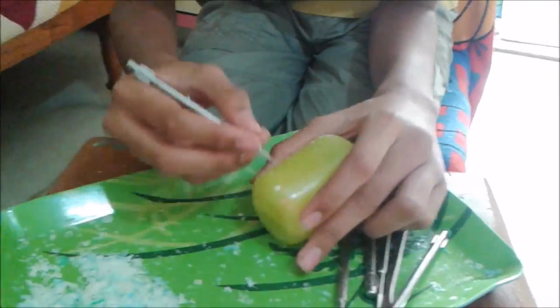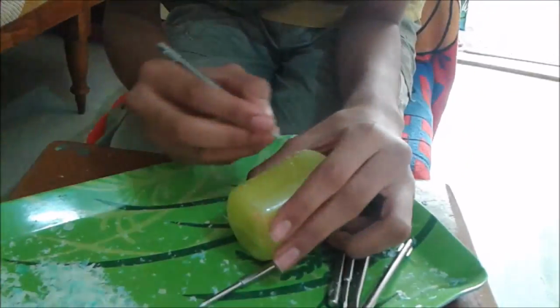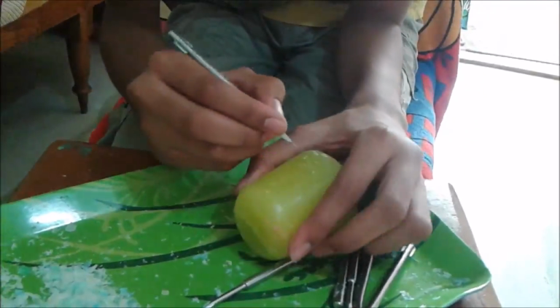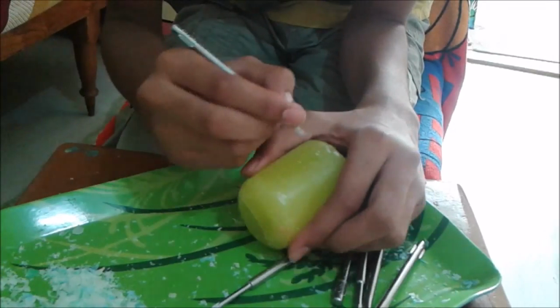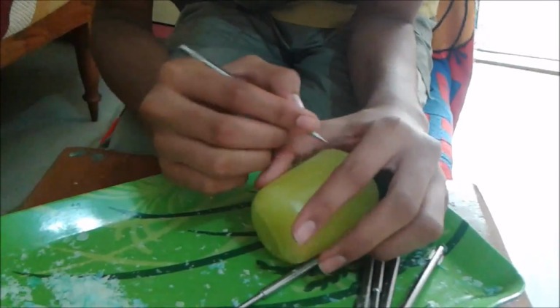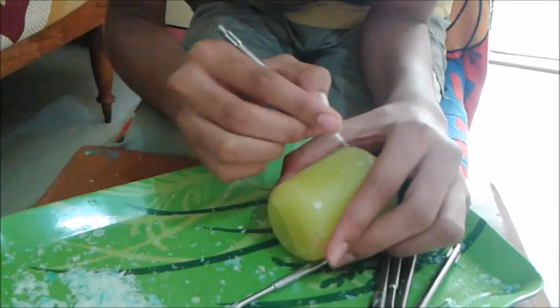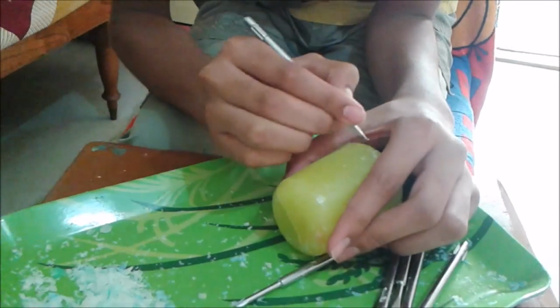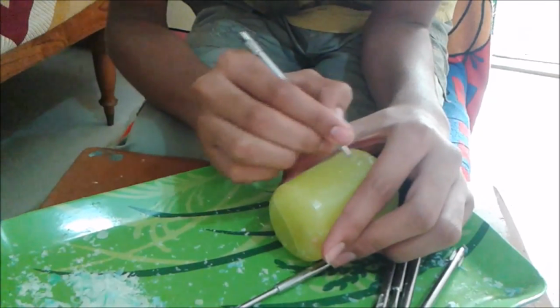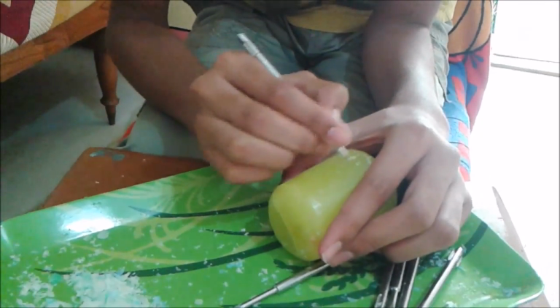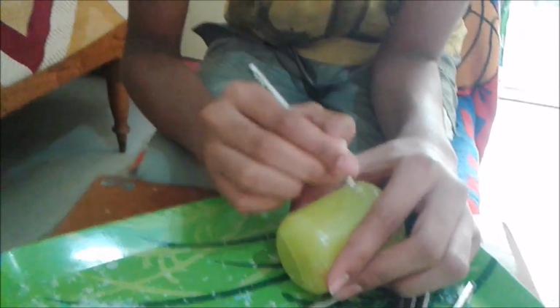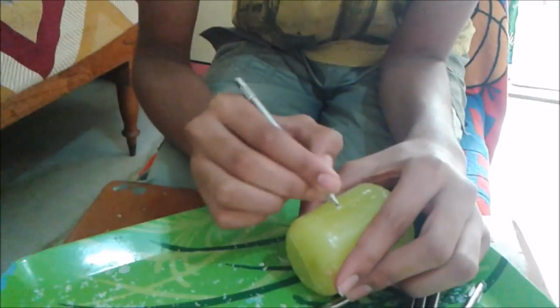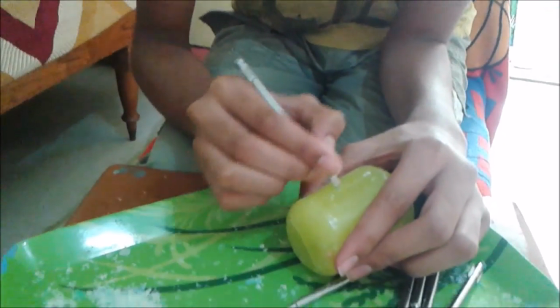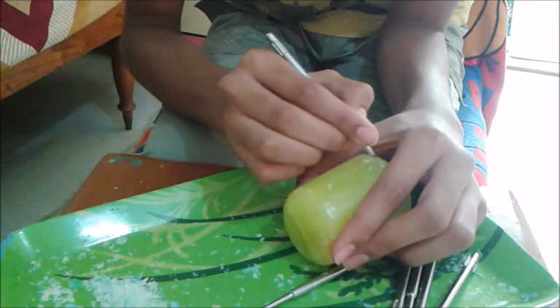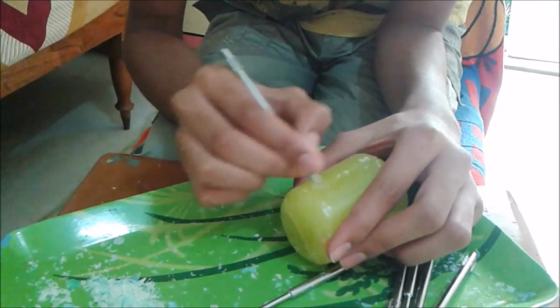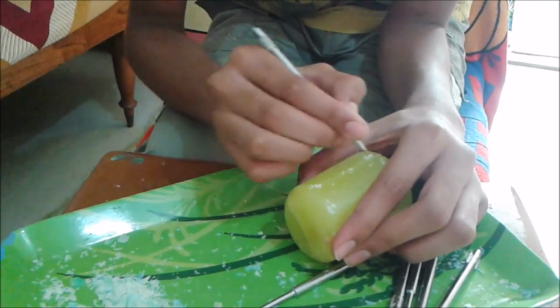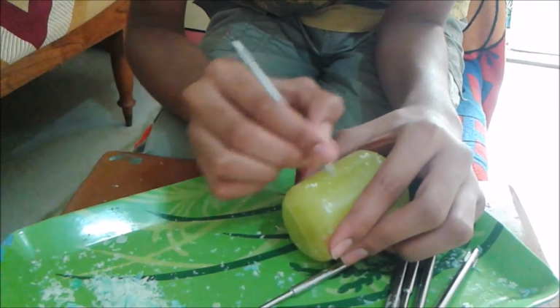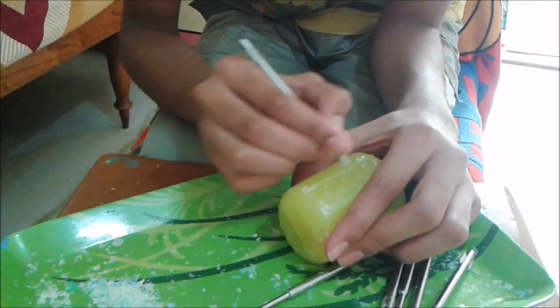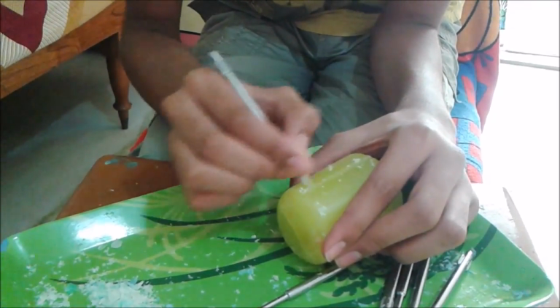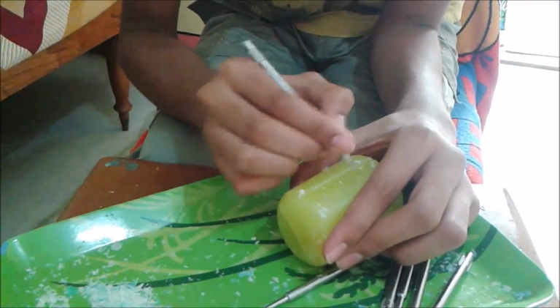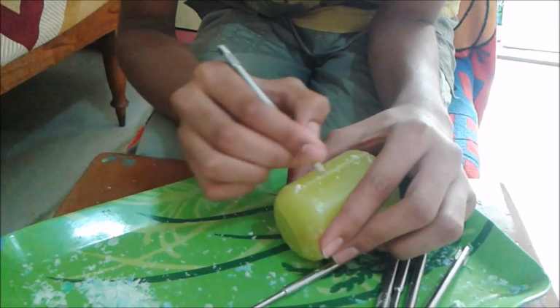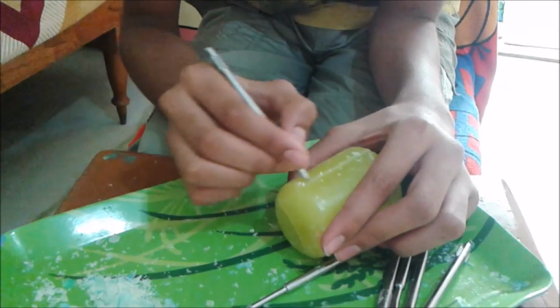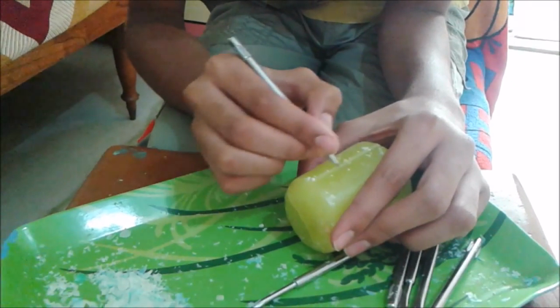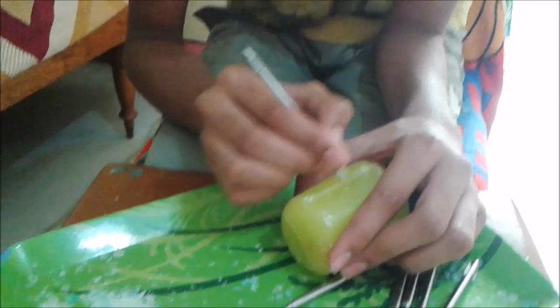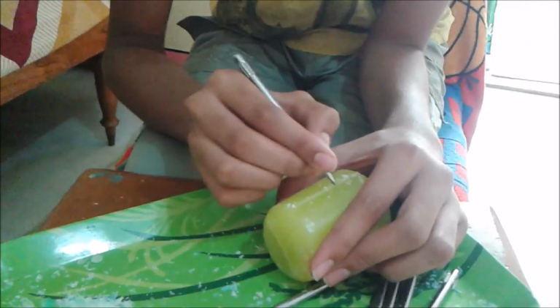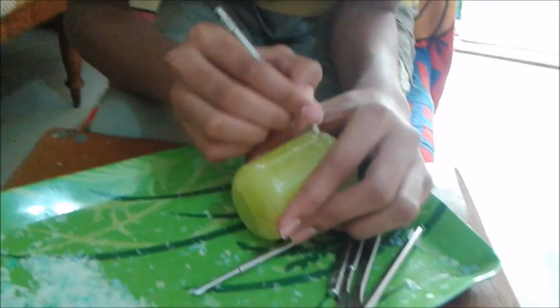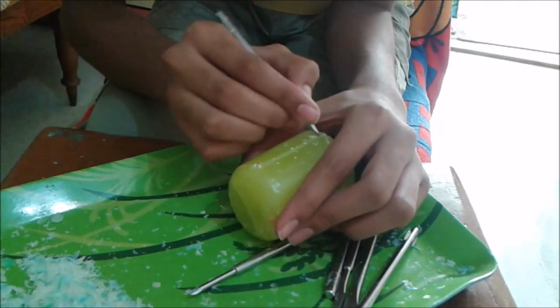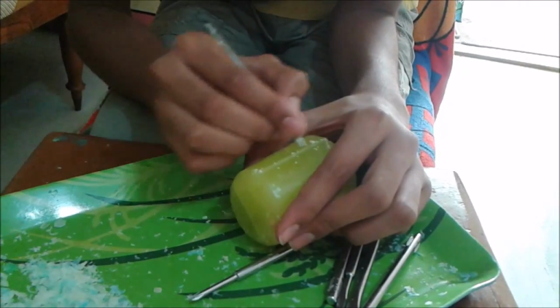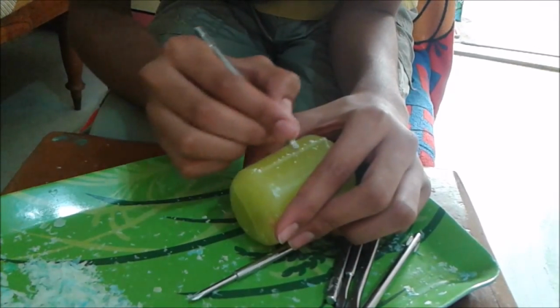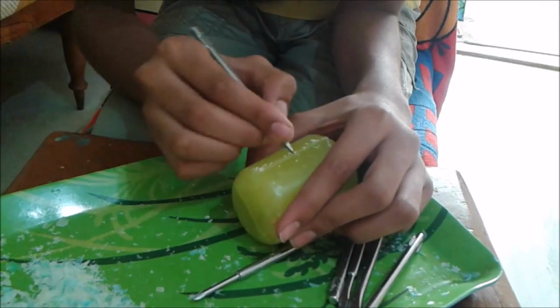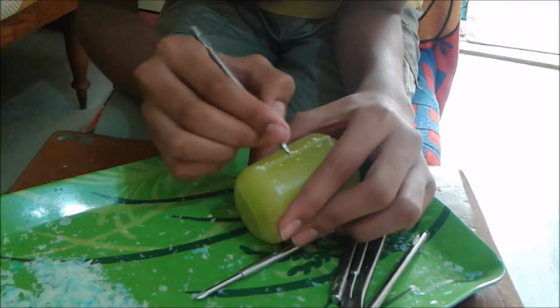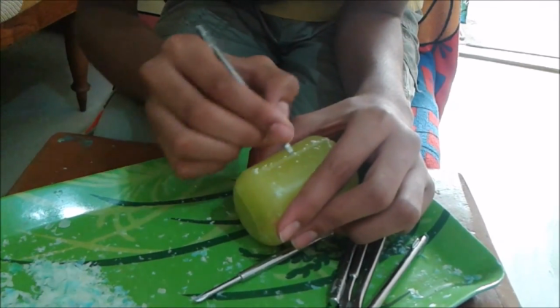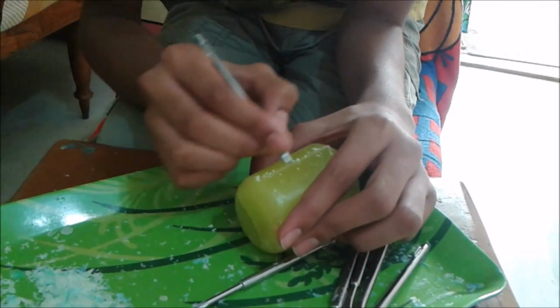If you know how to make a candle, it's well and good. But if you don't know, you can visit my playlist to know how to make a candle — basics of candle making.